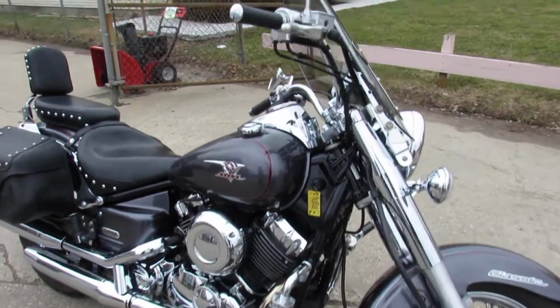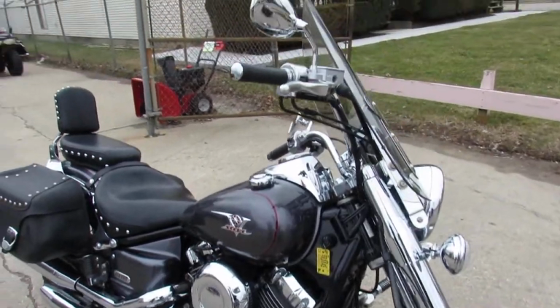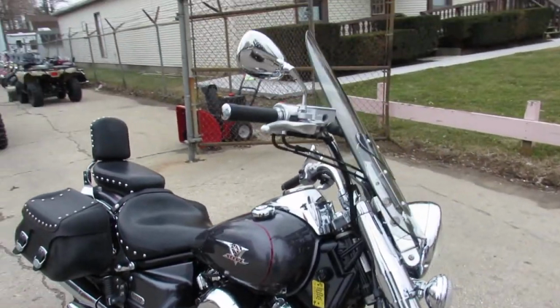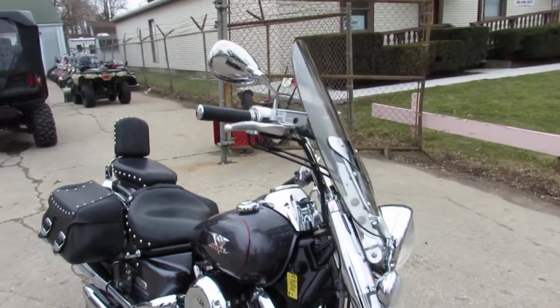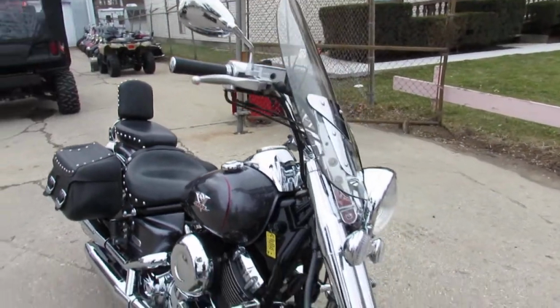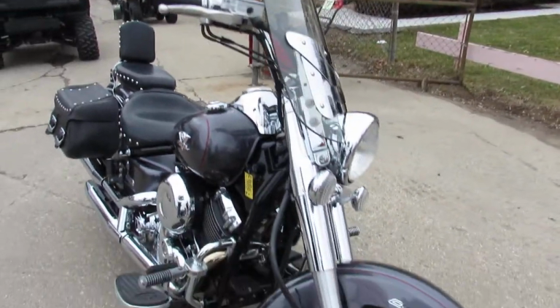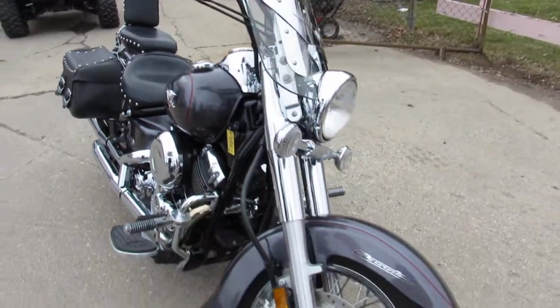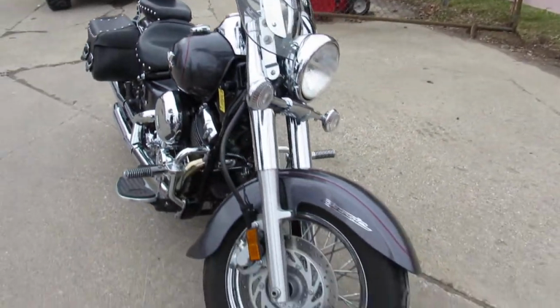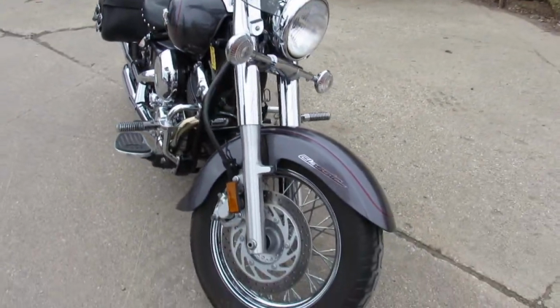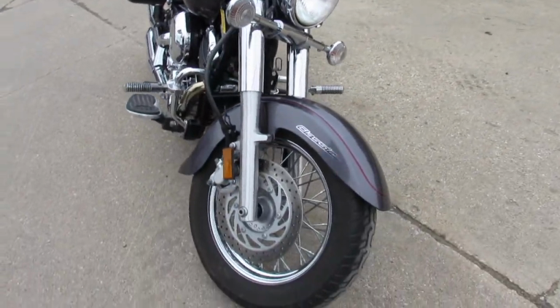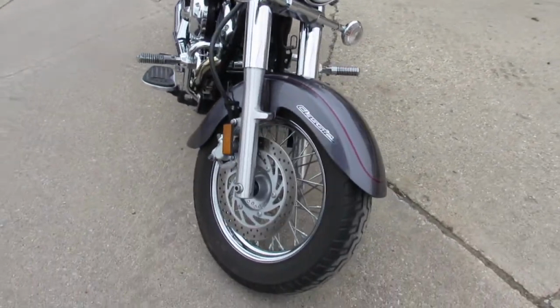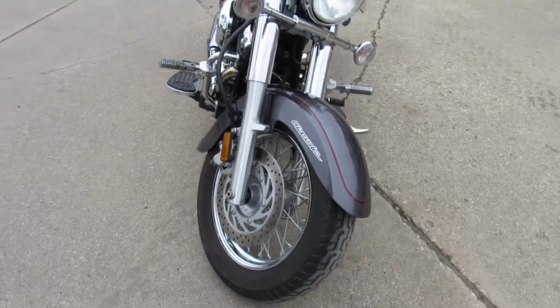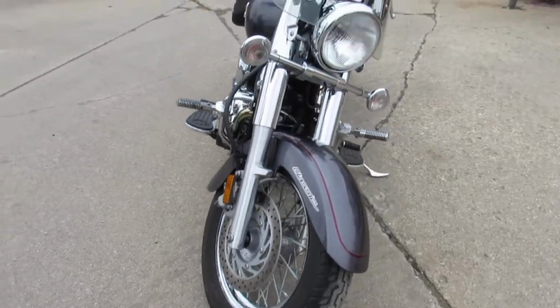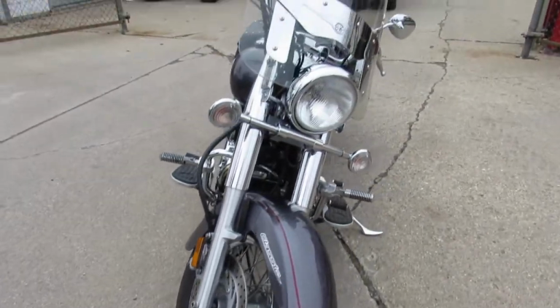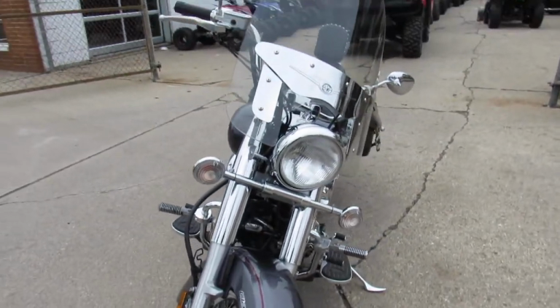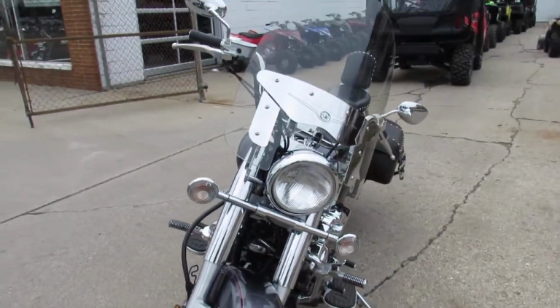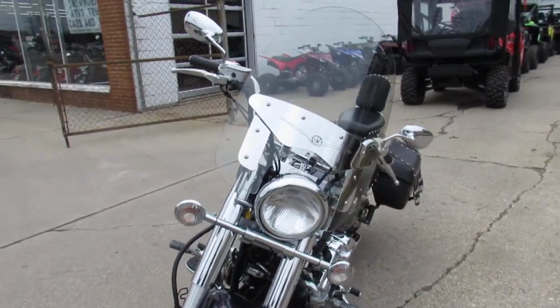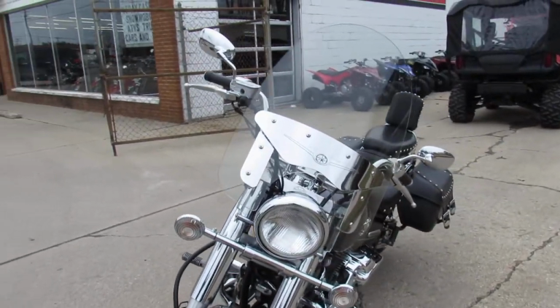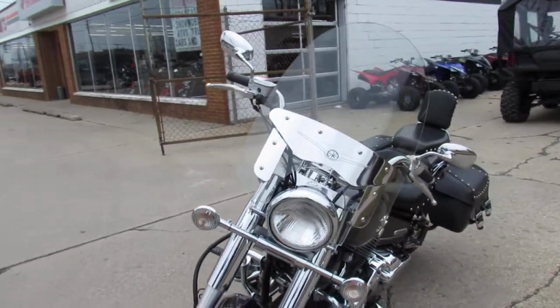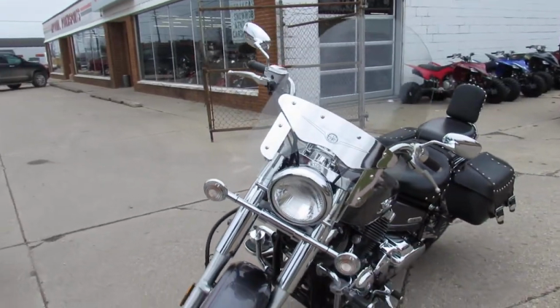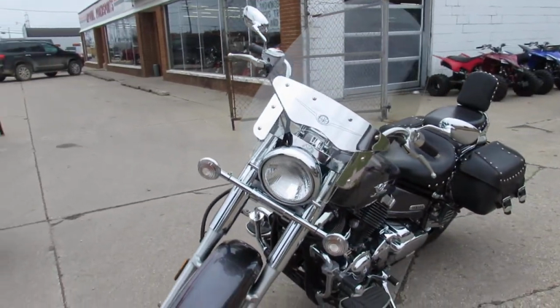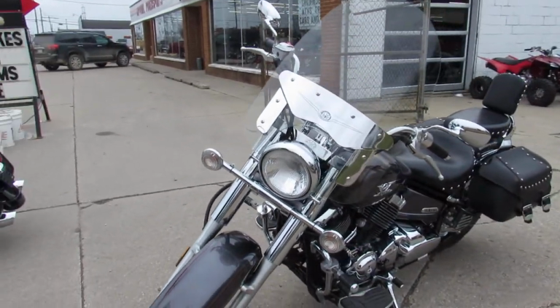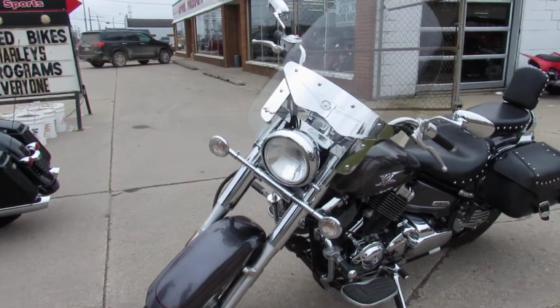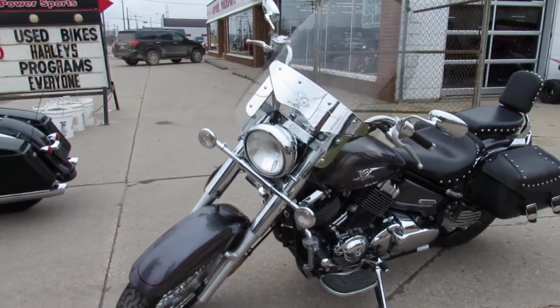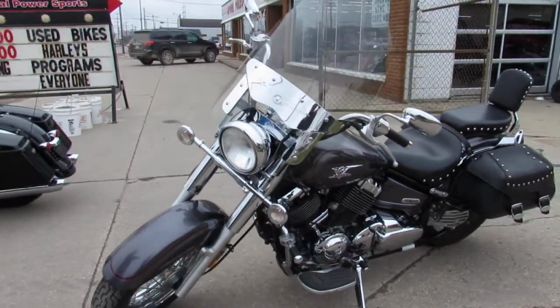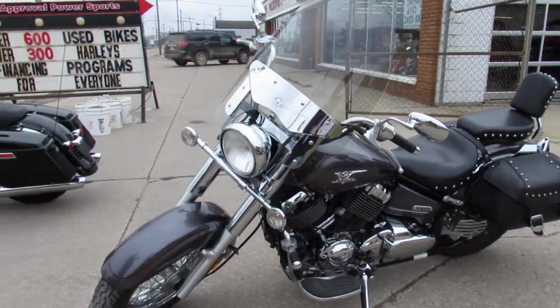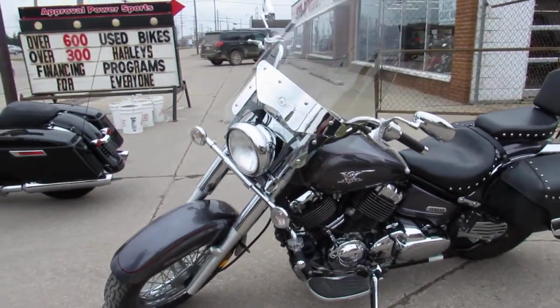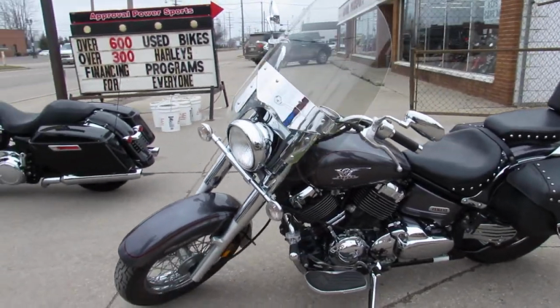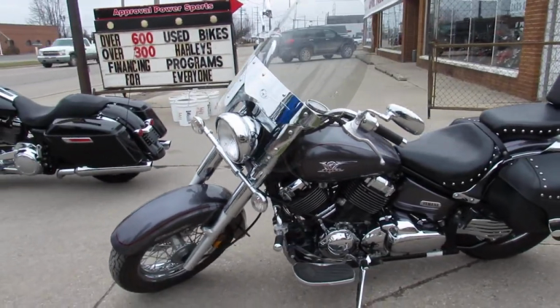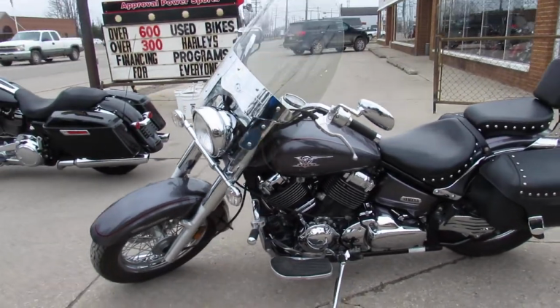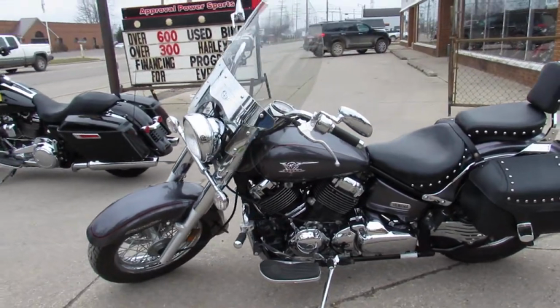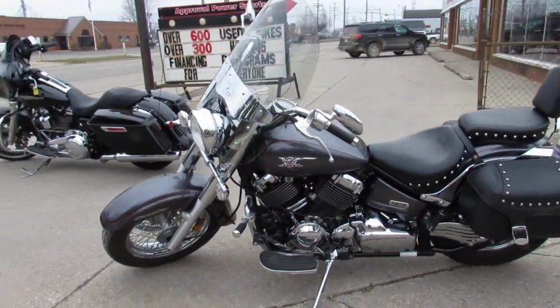What we got here is a used V-Star 650 Silverado for sale in gunmetal gray. This bike is clean, clean and it's loaded with extras: windshield, saddlebags, backrest, floorboard.